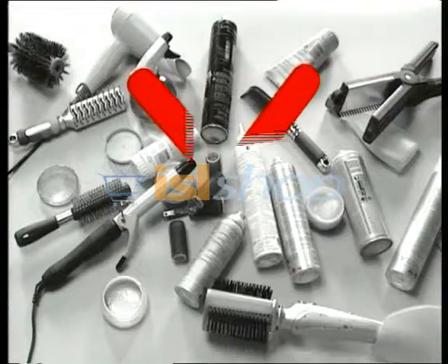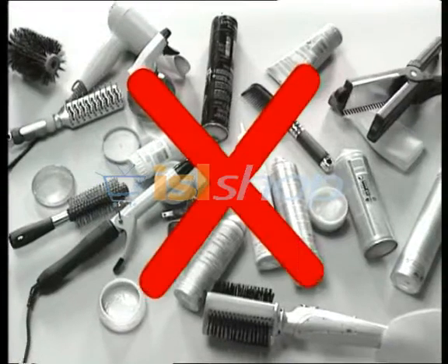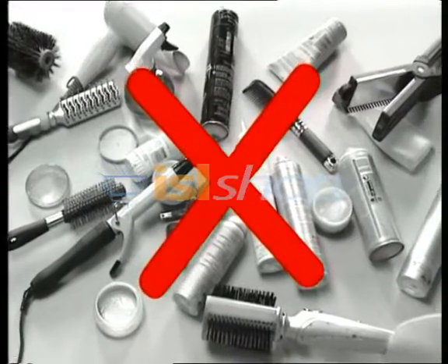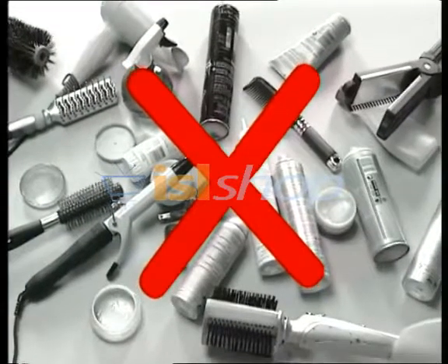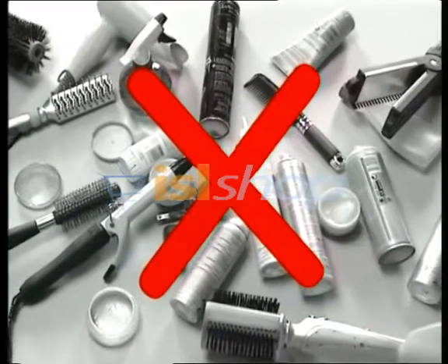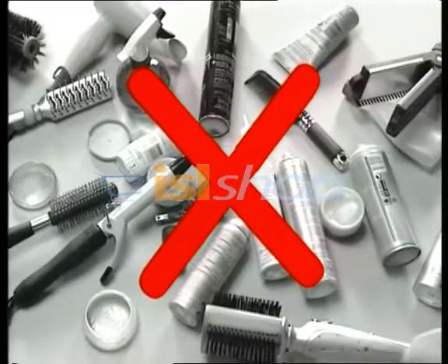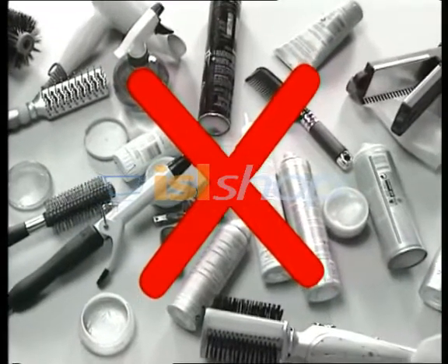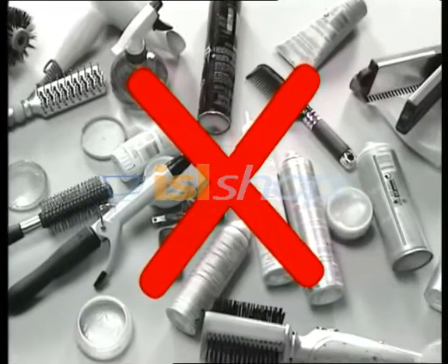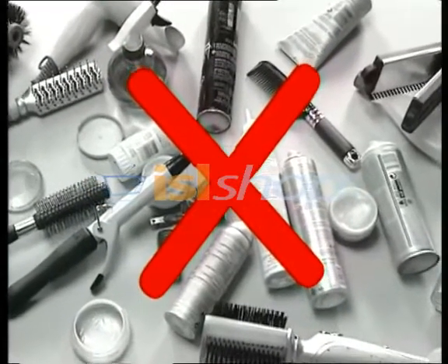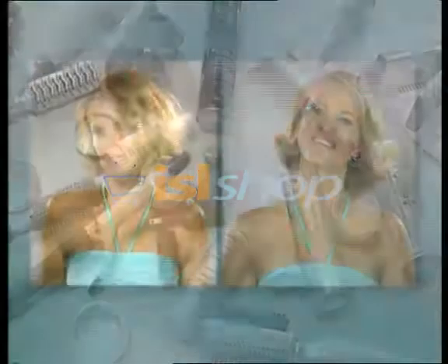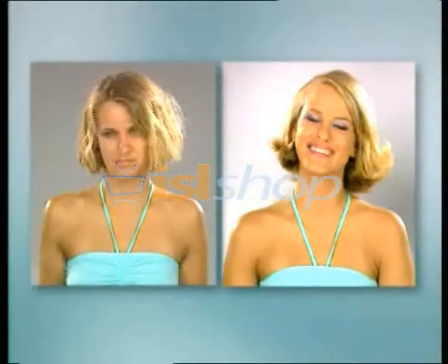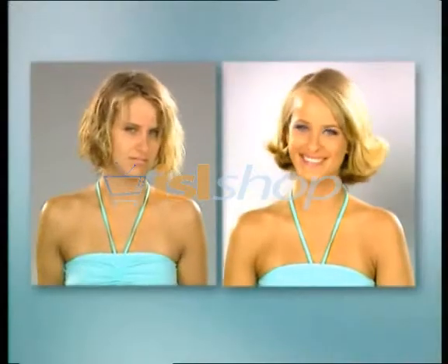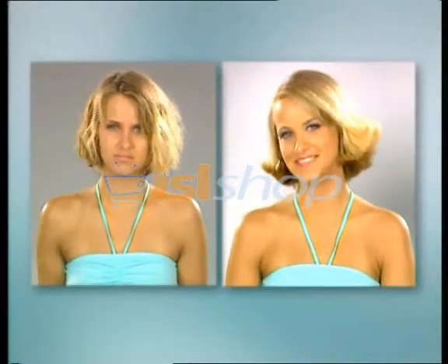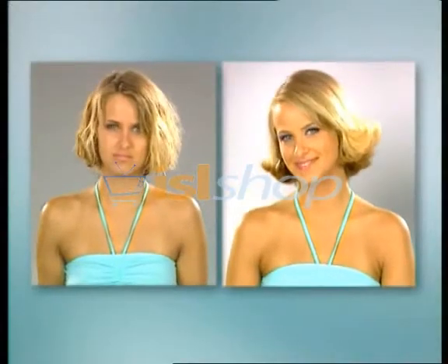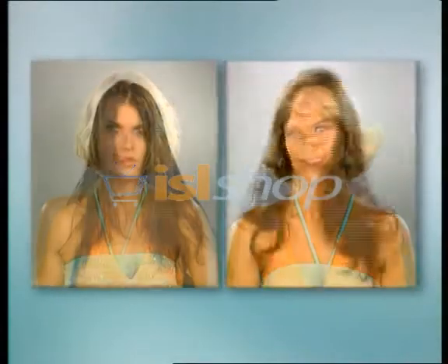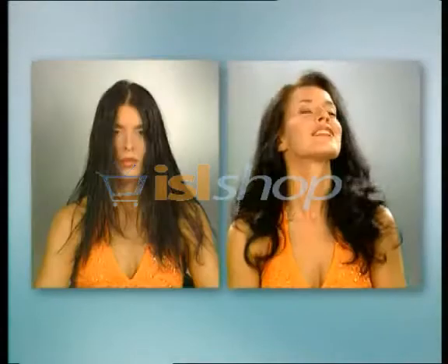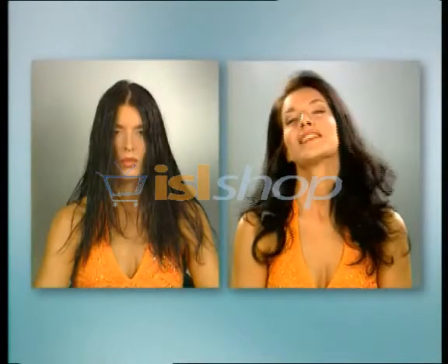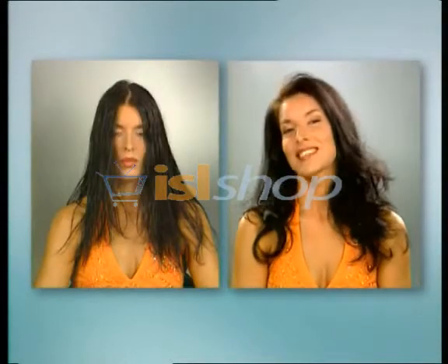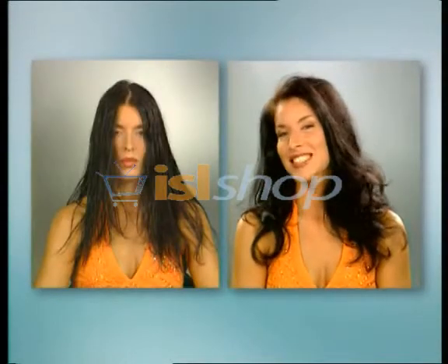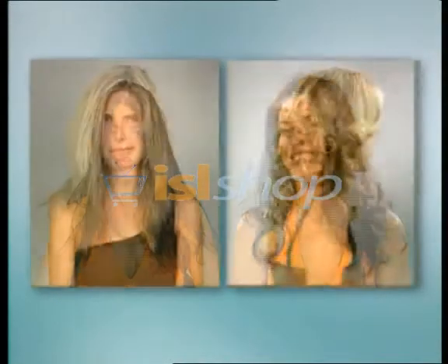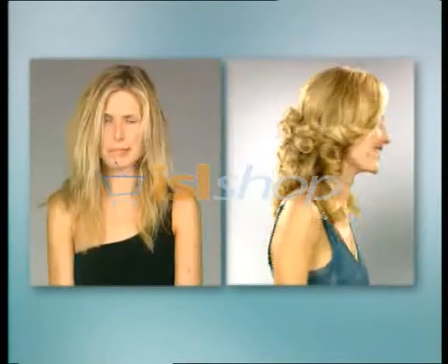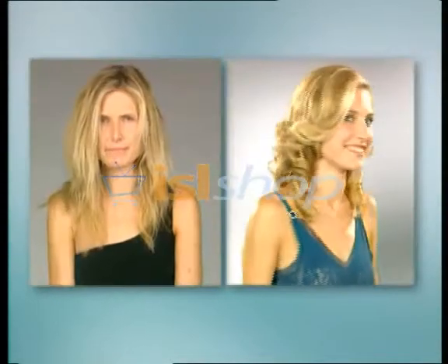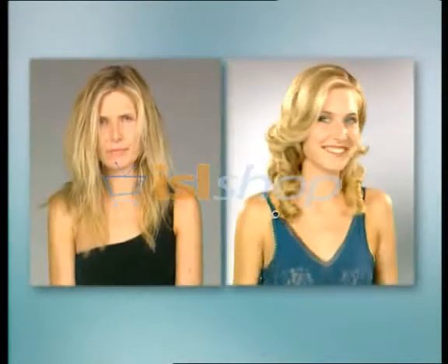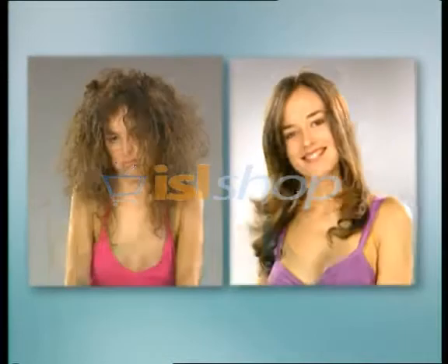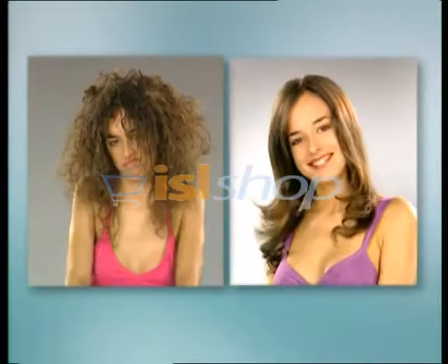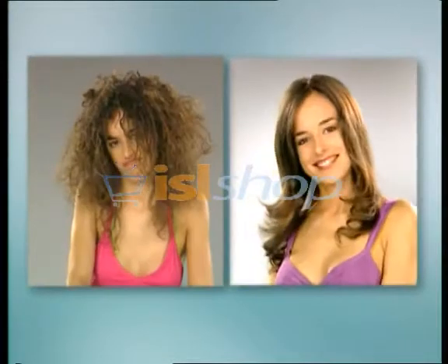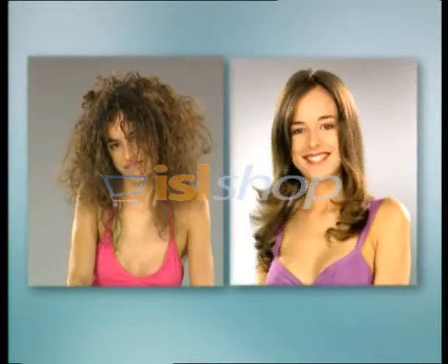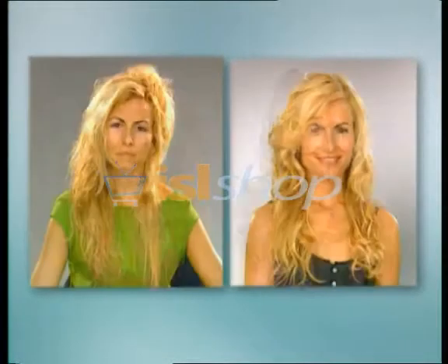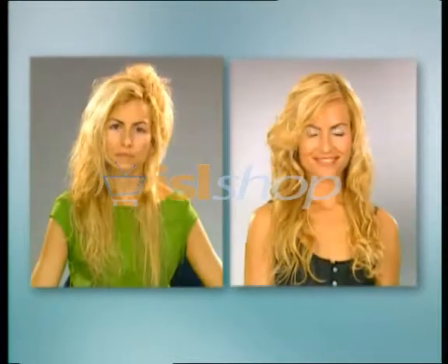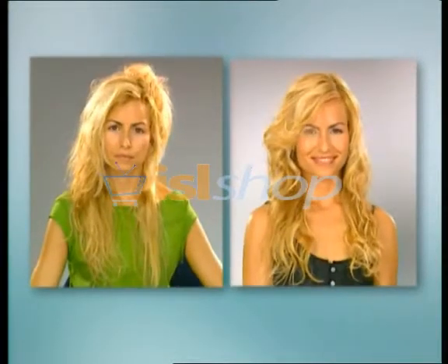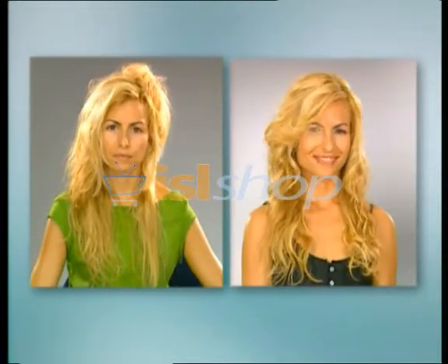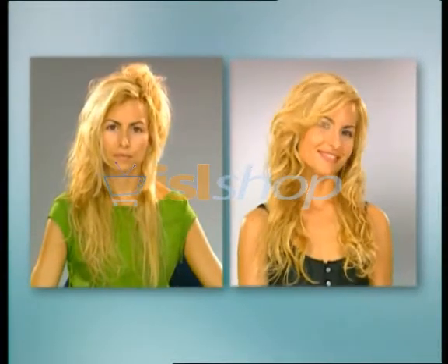Forget about those sticky hair products and chemicals that can harm your hair. With the Vellform Rotaire Styler and Dryer, you'll create dozens of different hairstyles with just one tool in the comfort of your own home. Just think how much time and money you'll save.